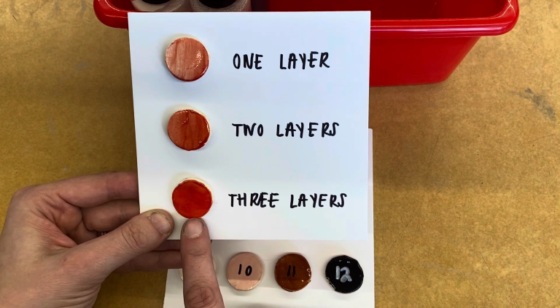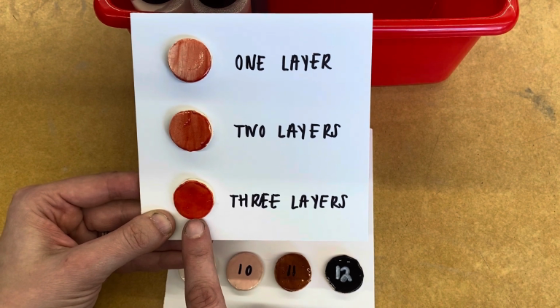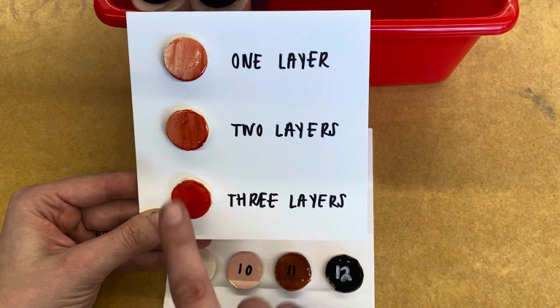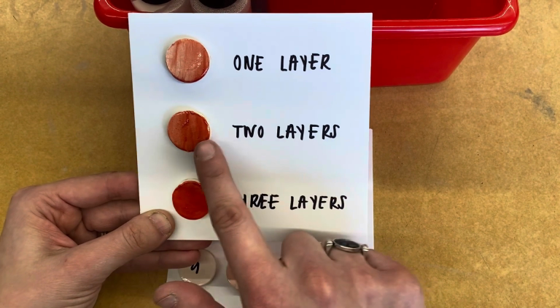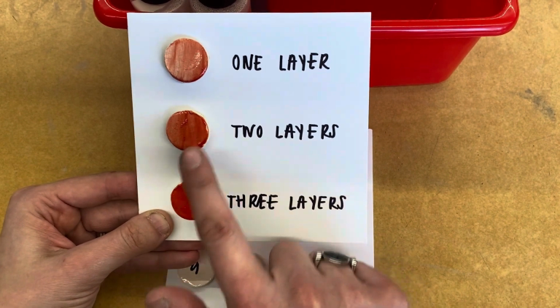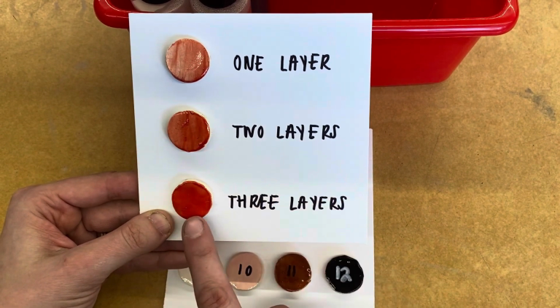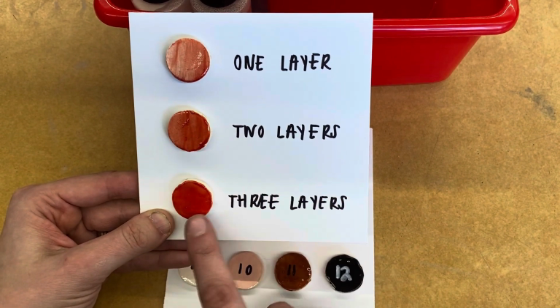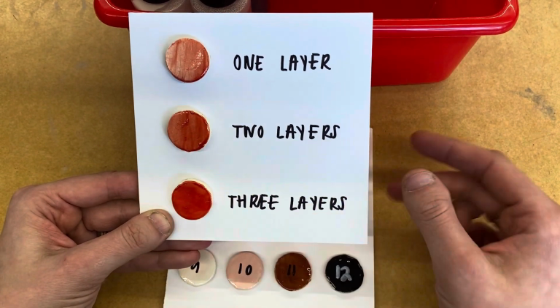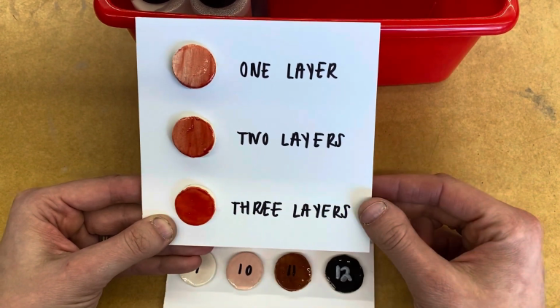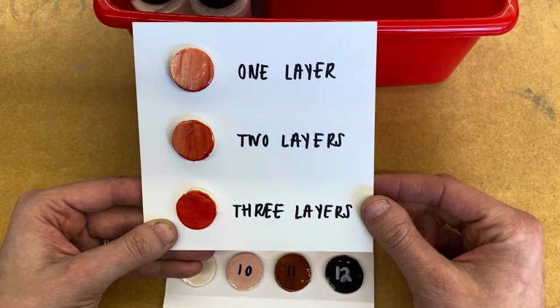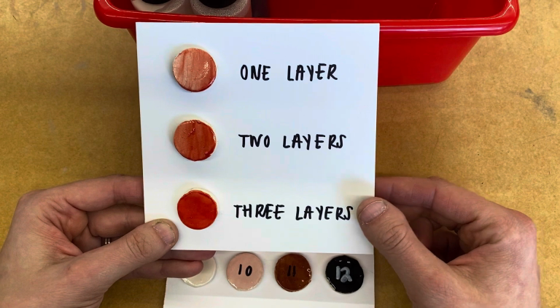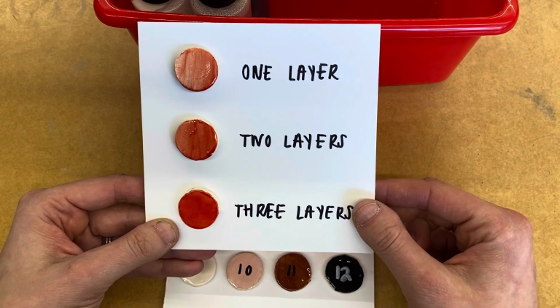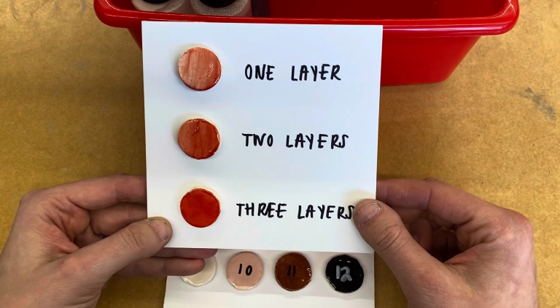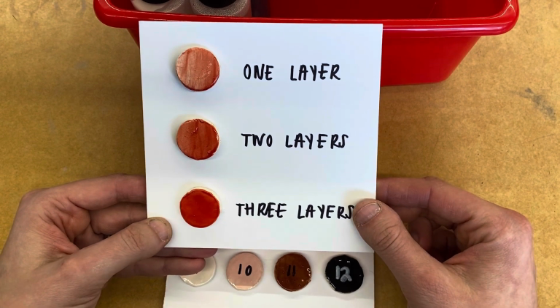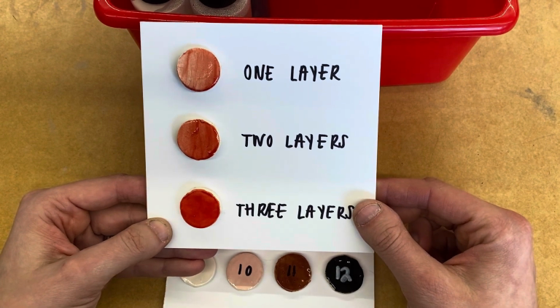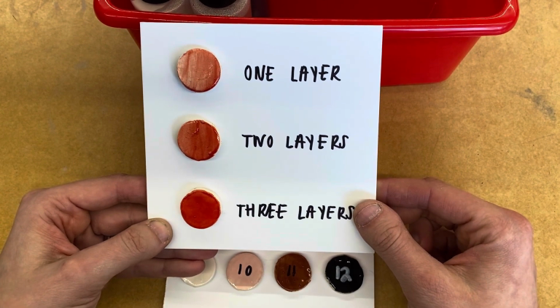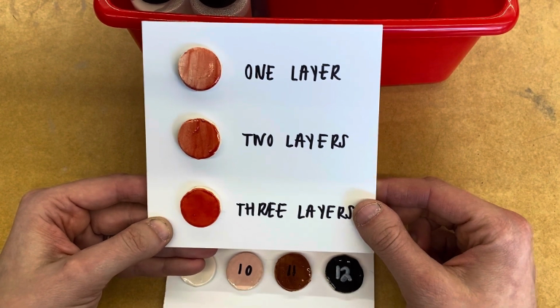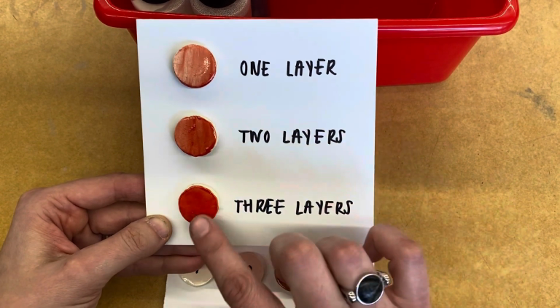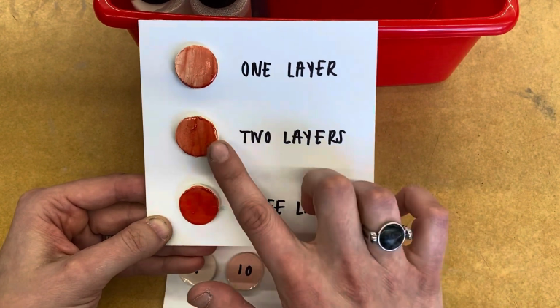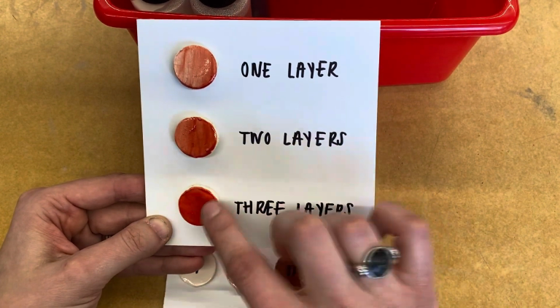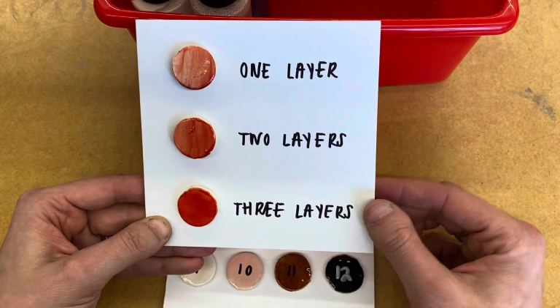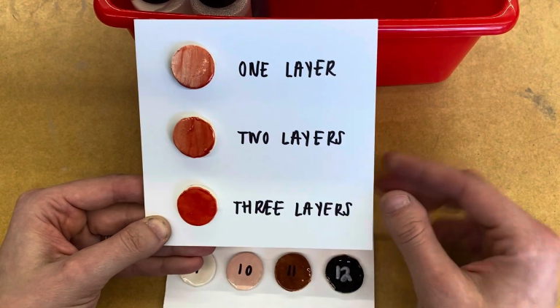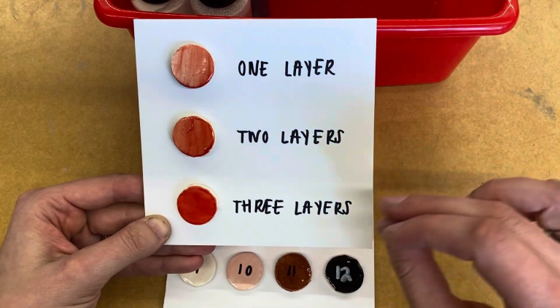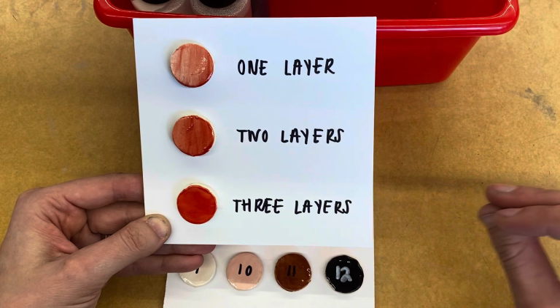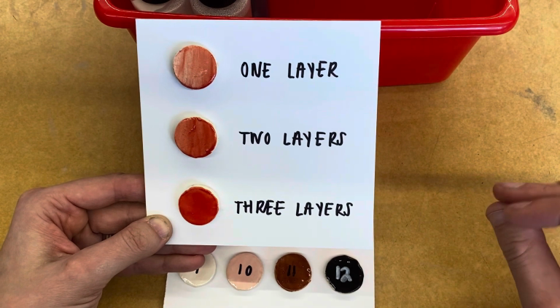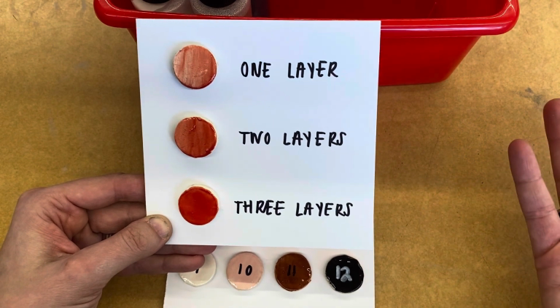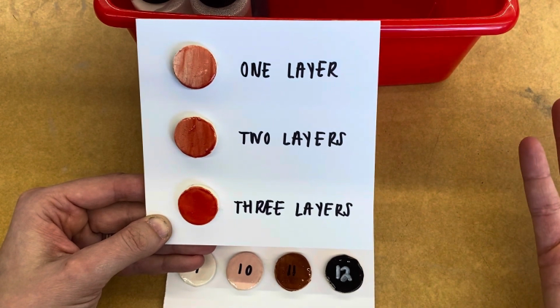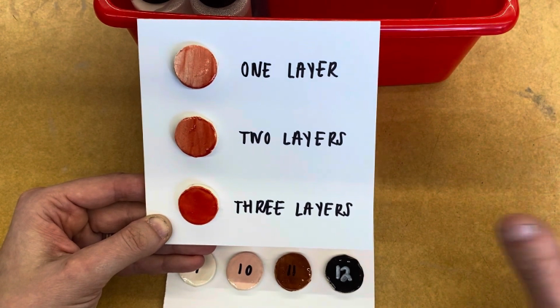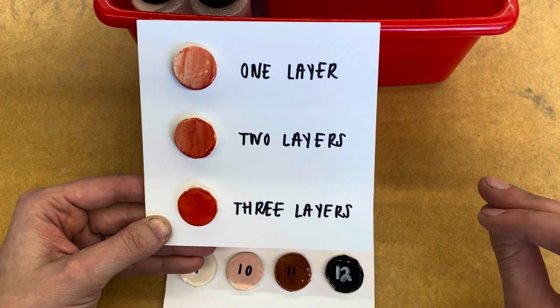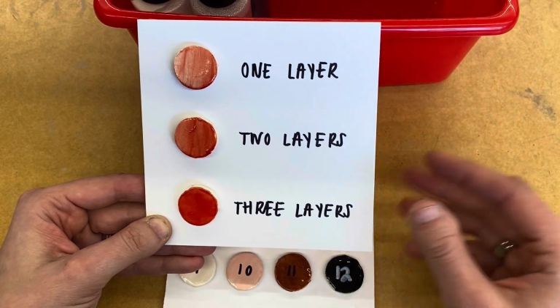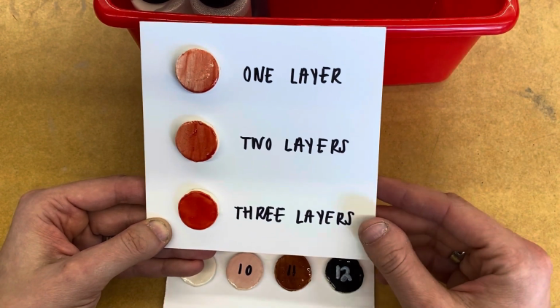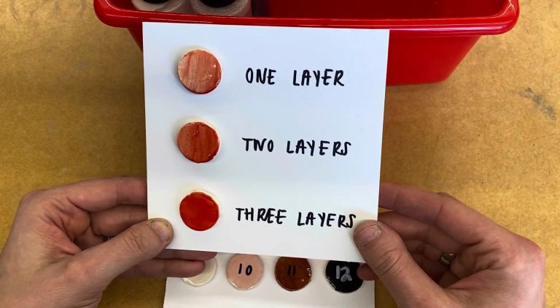You should put at least two or three layers of glaze down in order to get a nice dark color. You'll brush it on, let it dry, then brush it on at least once more.